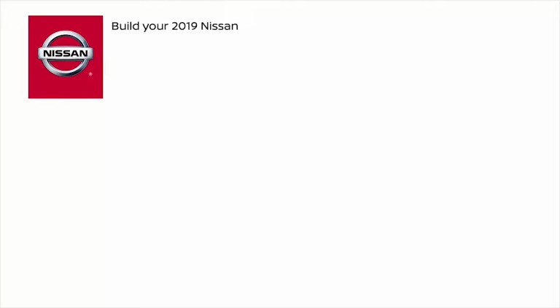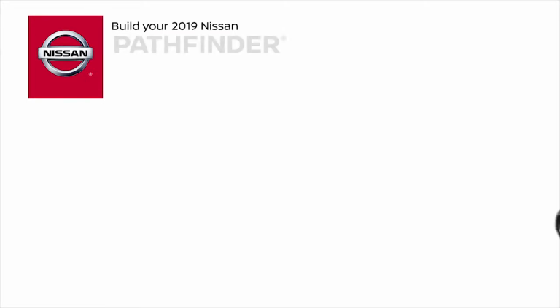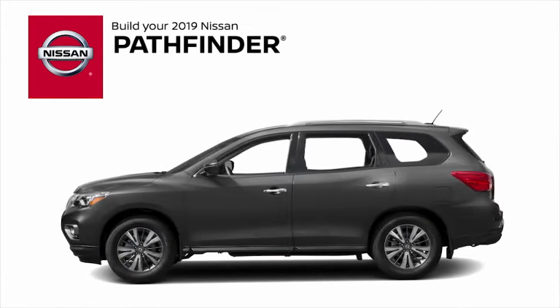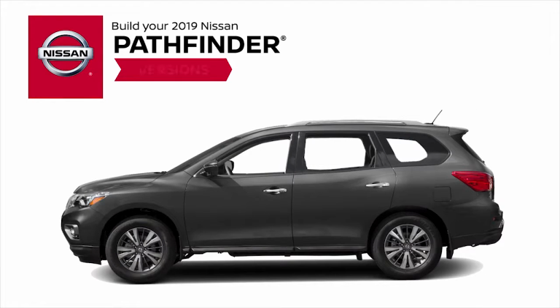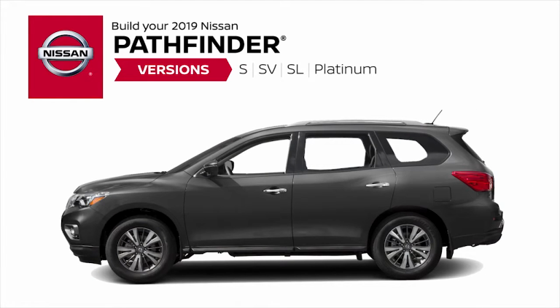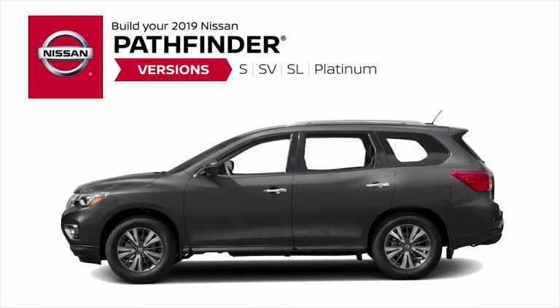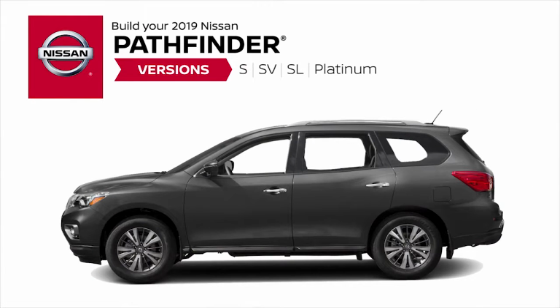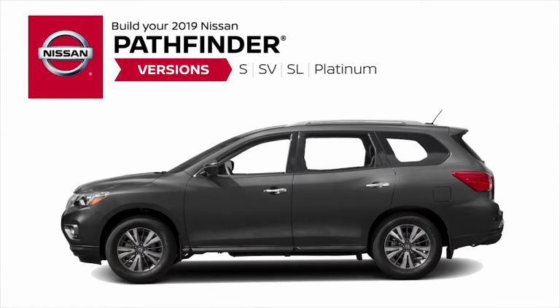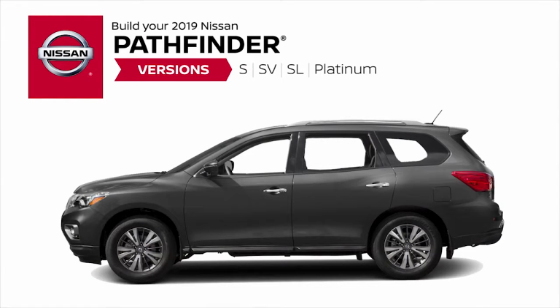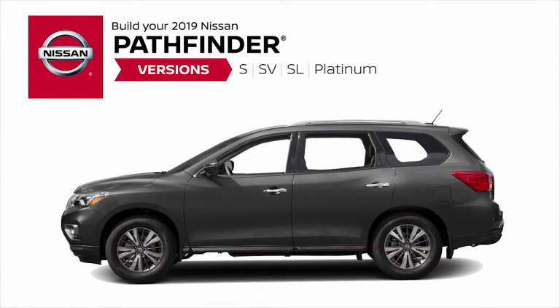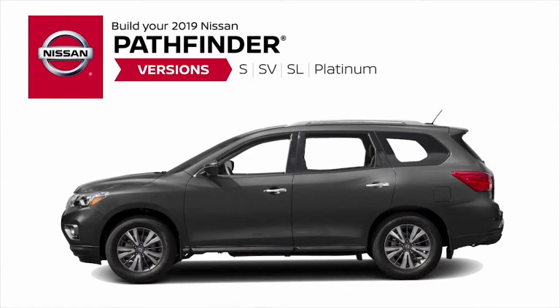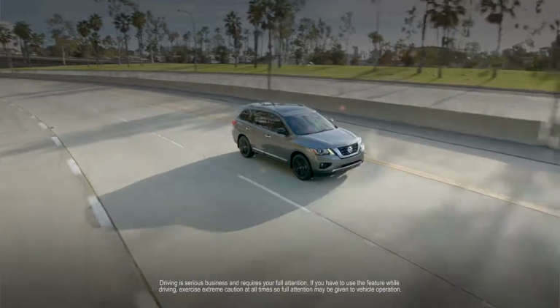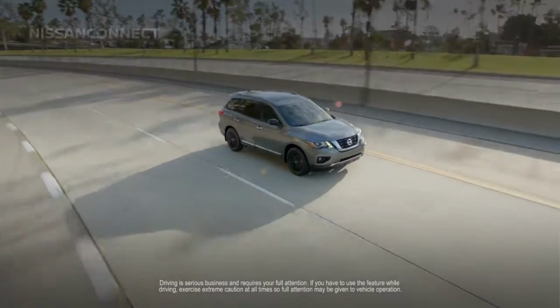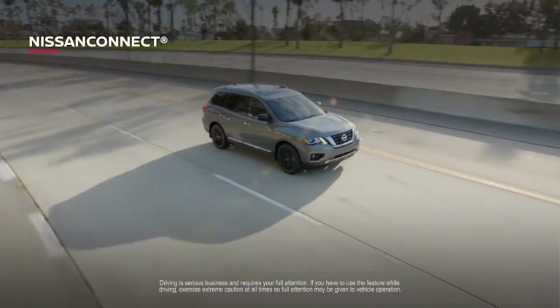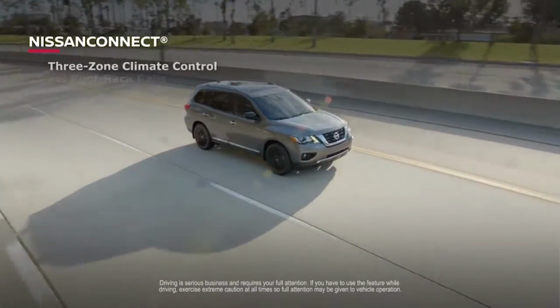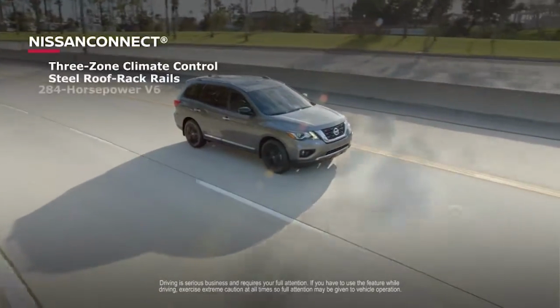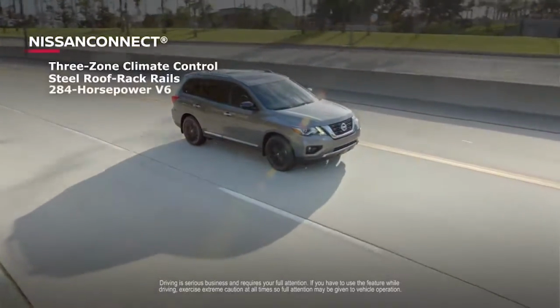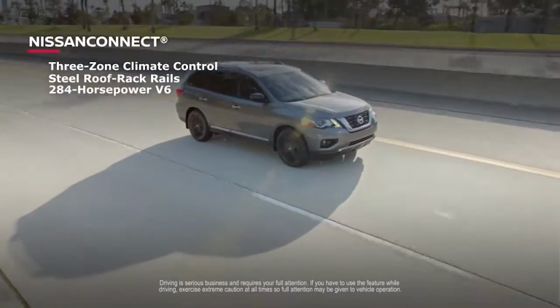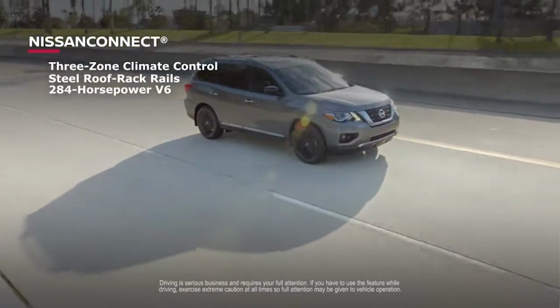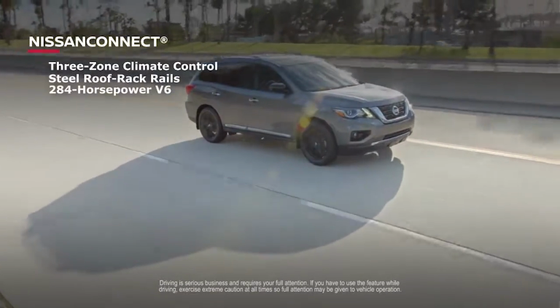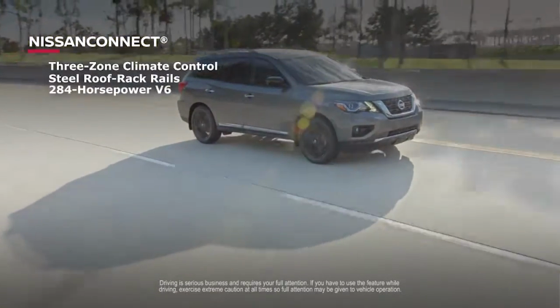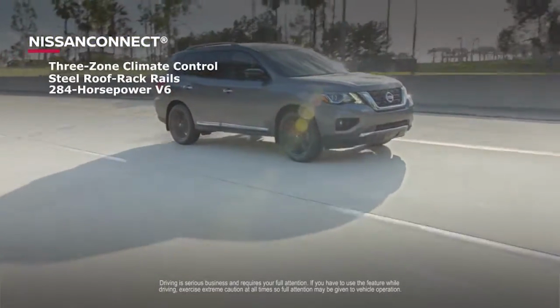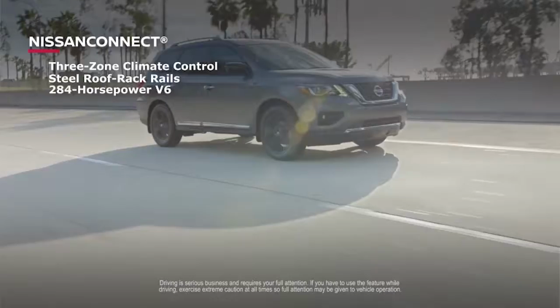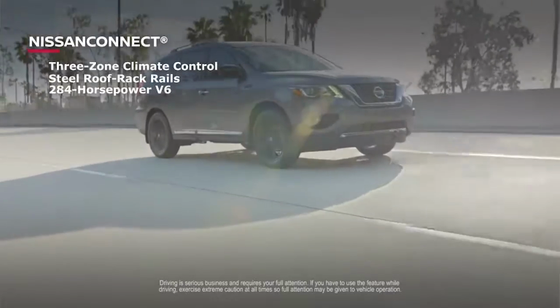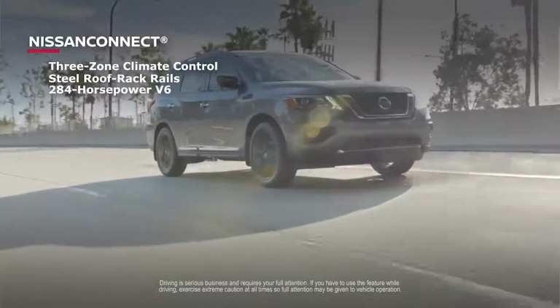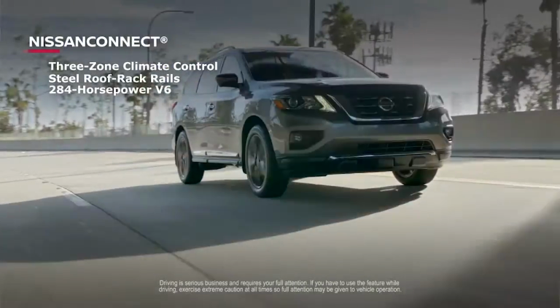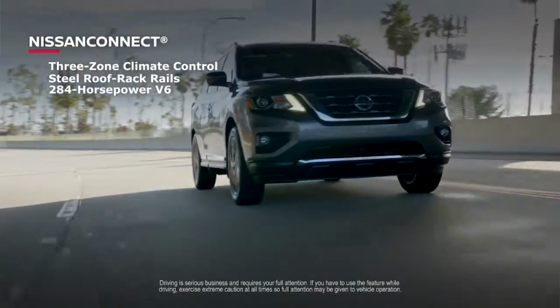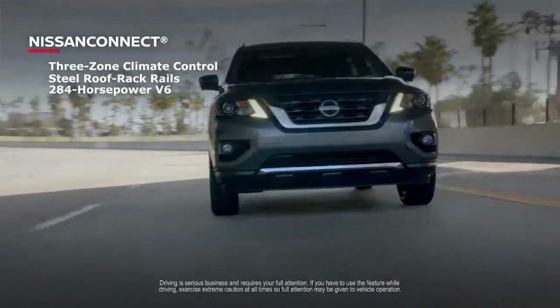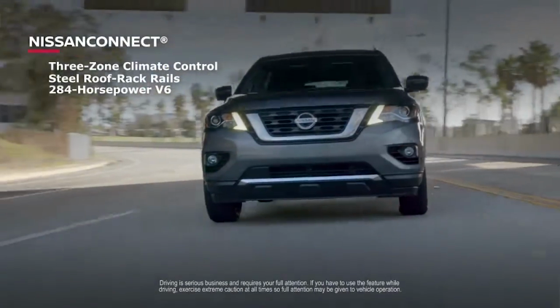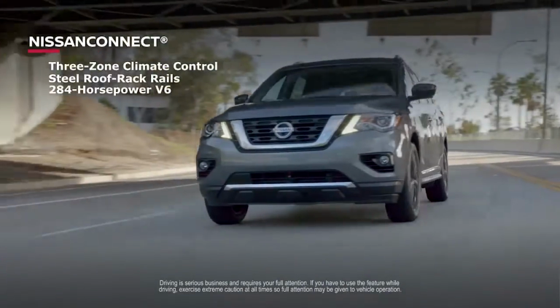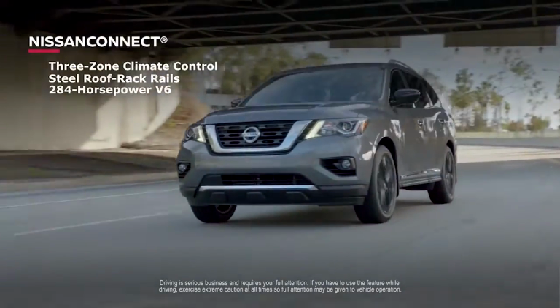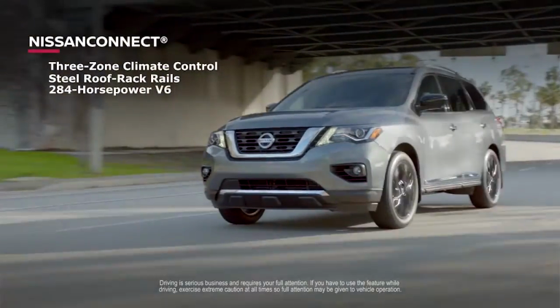Choose from four models: S, SV, SL, and the top-of-the-line Platinum. All Pathfinders come equipped for adventure, with standard features like Nissan Connect, three-zone climate control, steel roof rack rails, and a 284-horsepower V6.